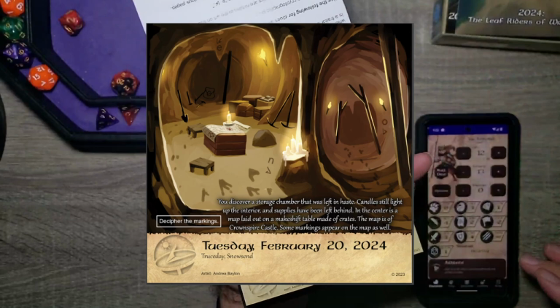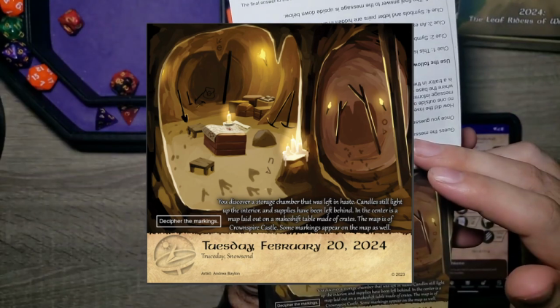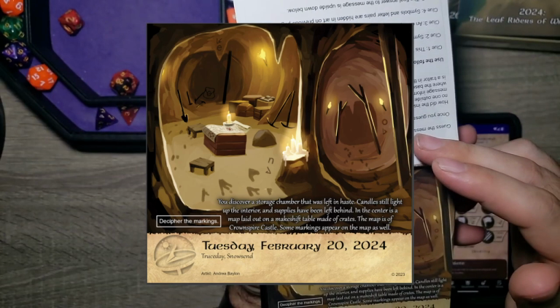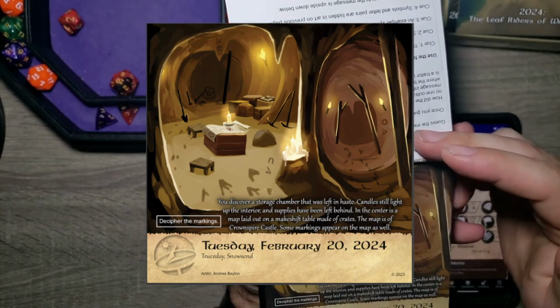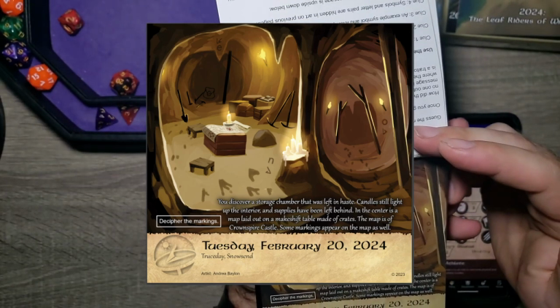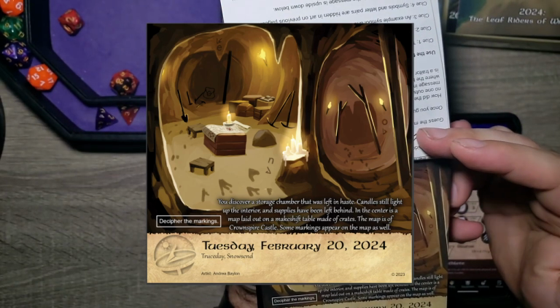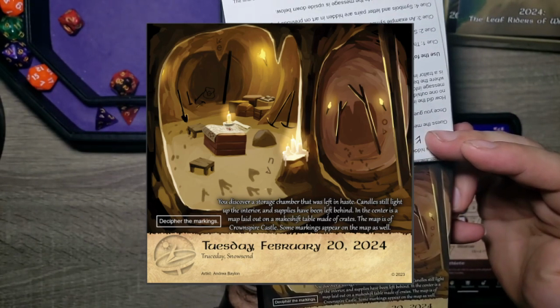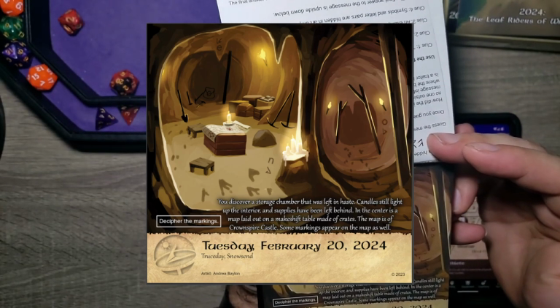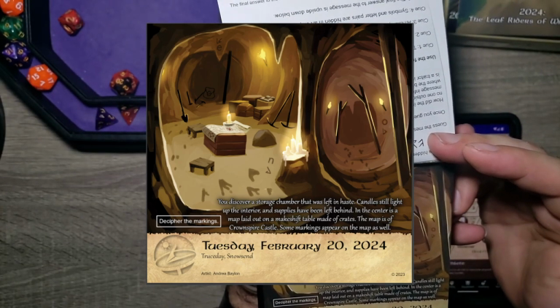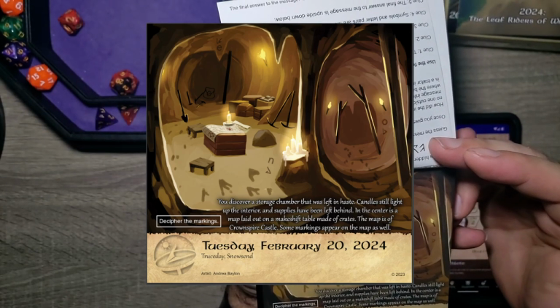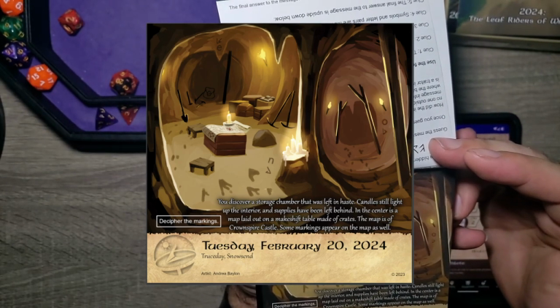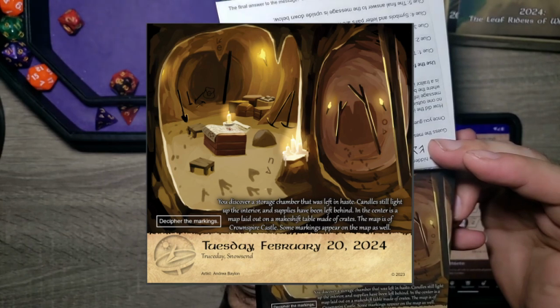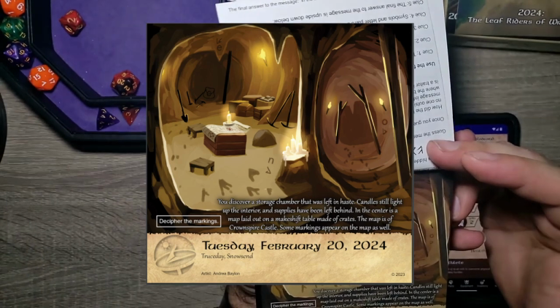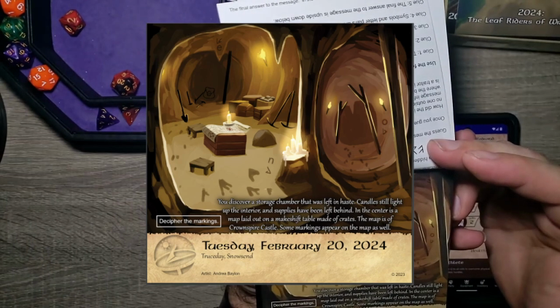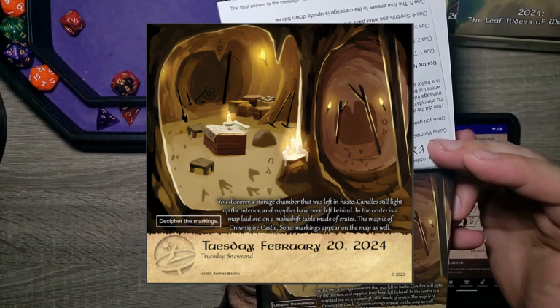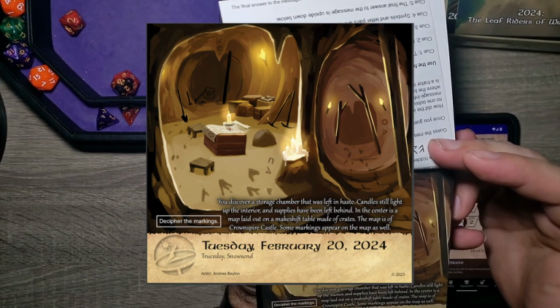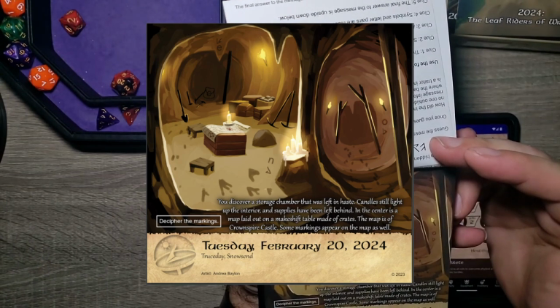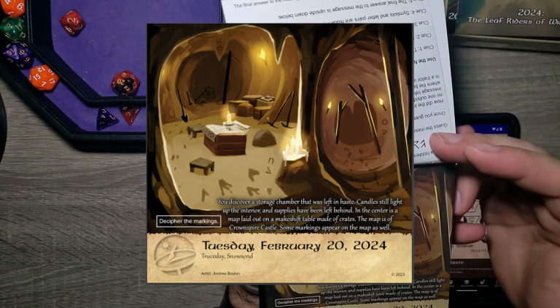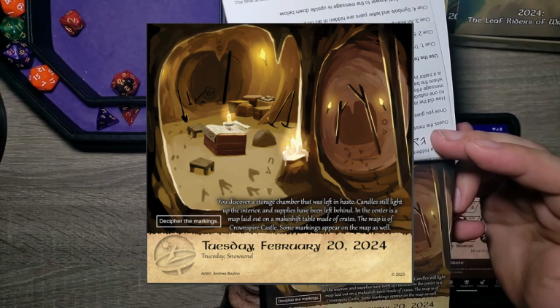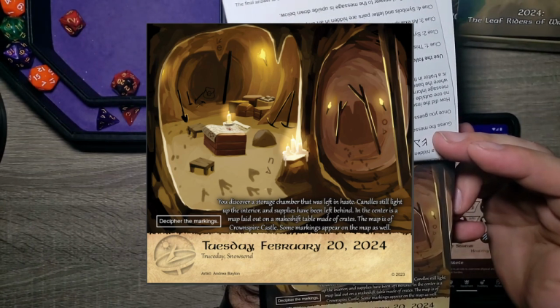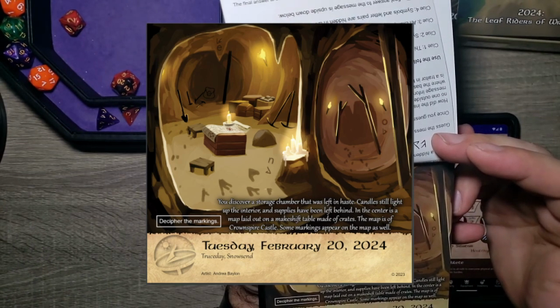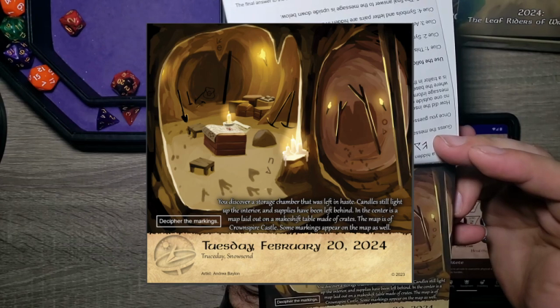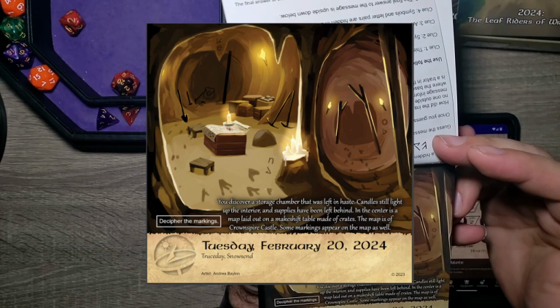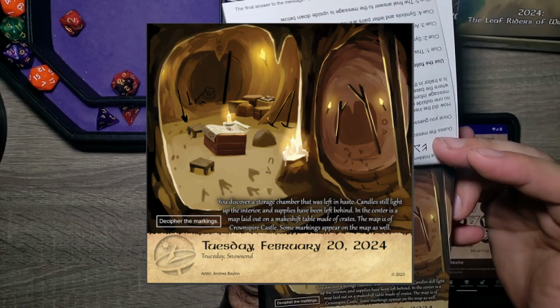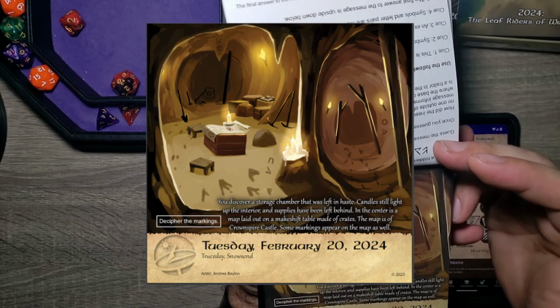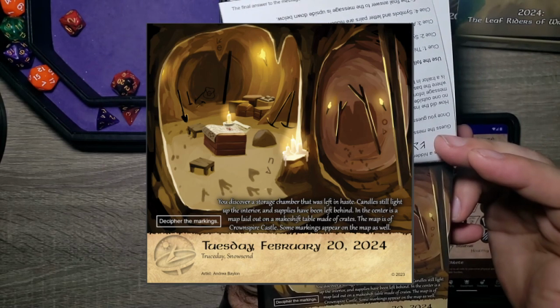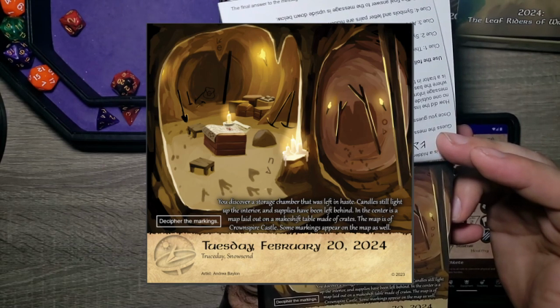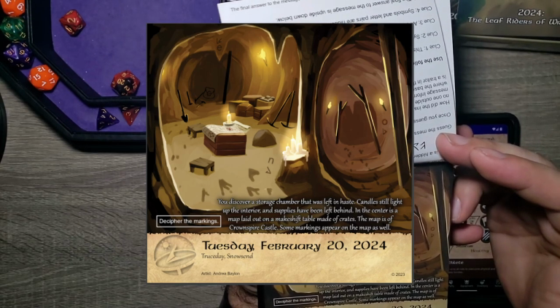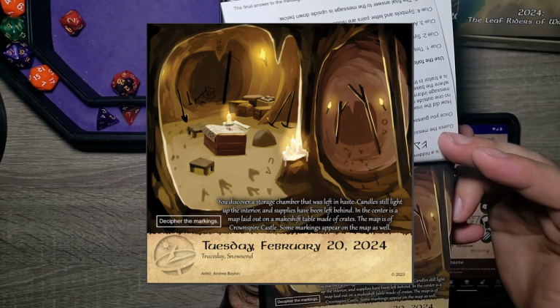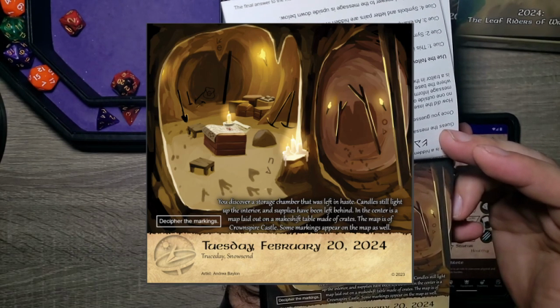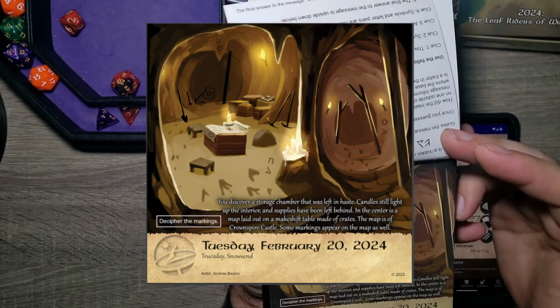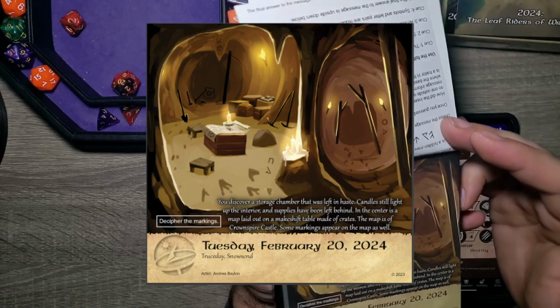You discover a storage chamber that was left in haste. Candles still light up the interior, and supplies have been left behind. In the corner is a map laid out on a makeshift table made of crates — the map of Crownspire Castle. Some markings appear on the map as well.